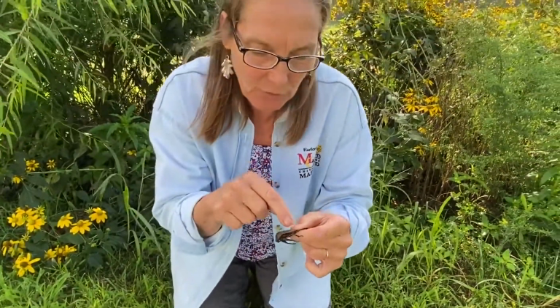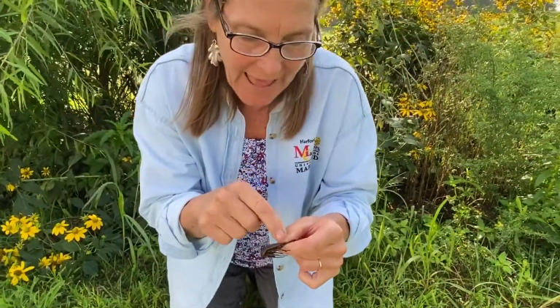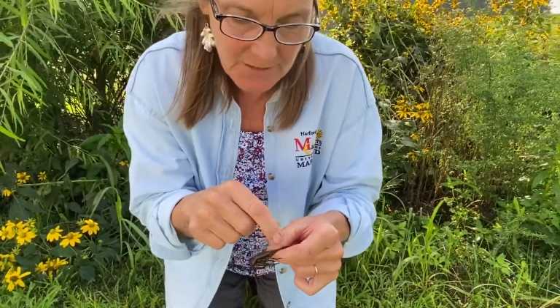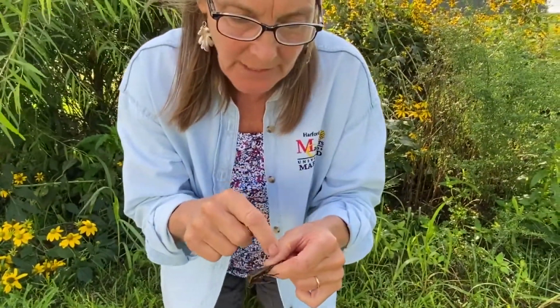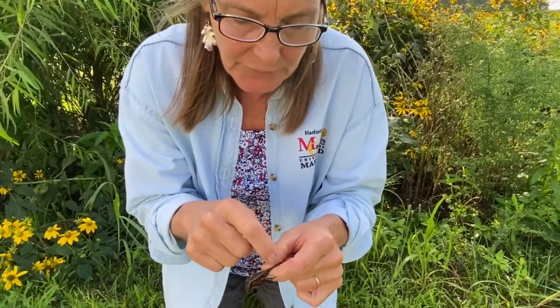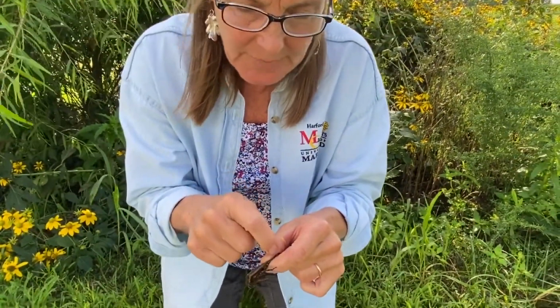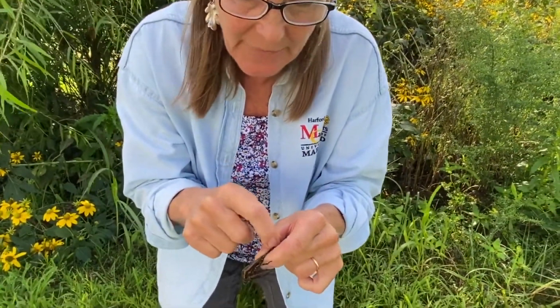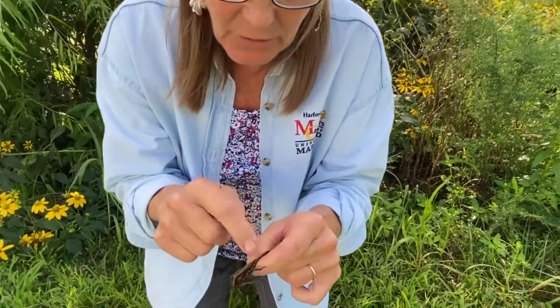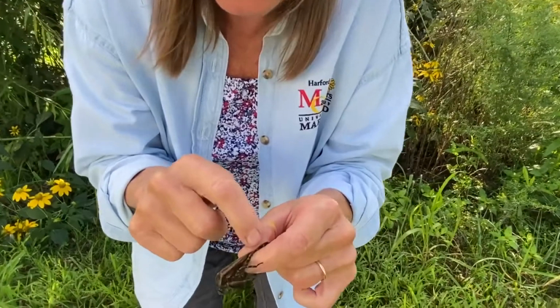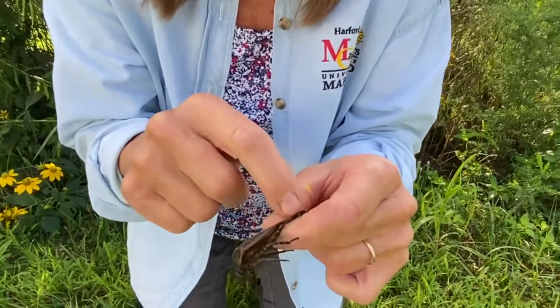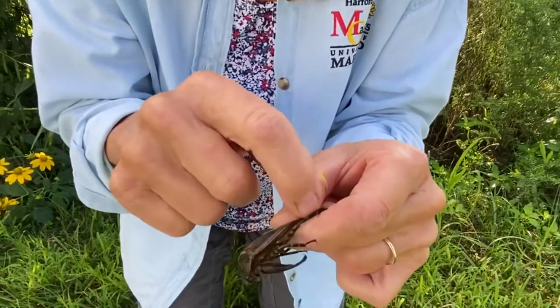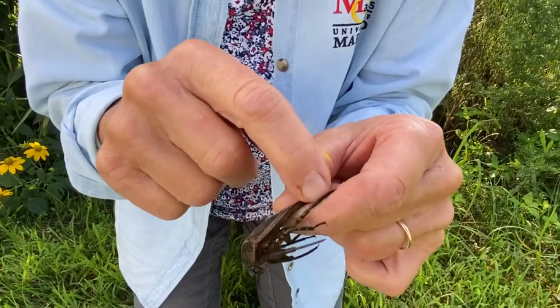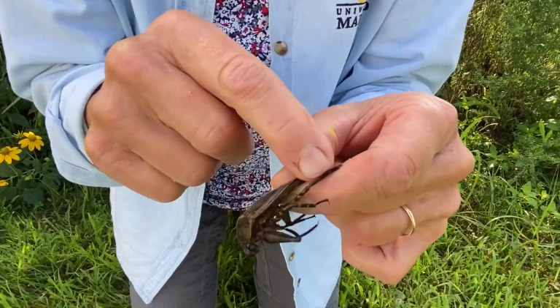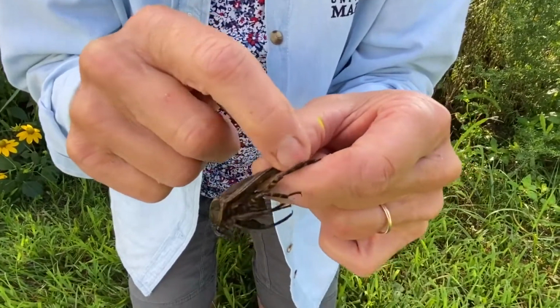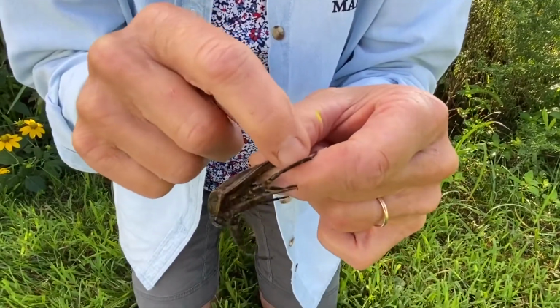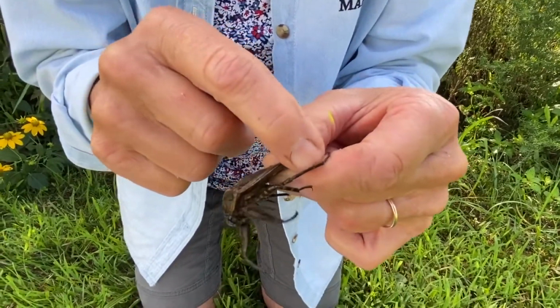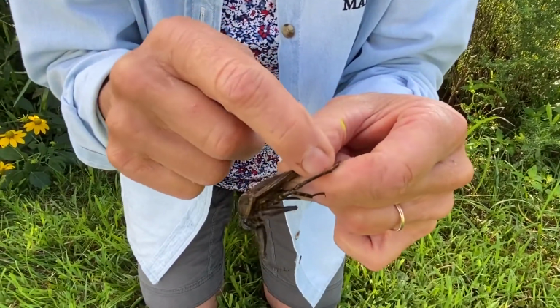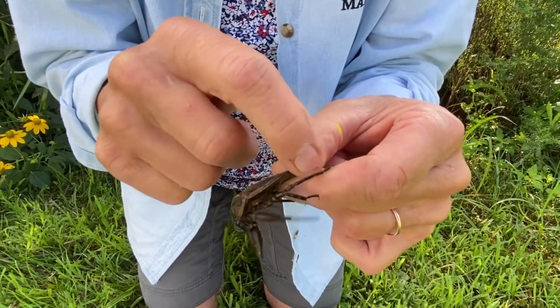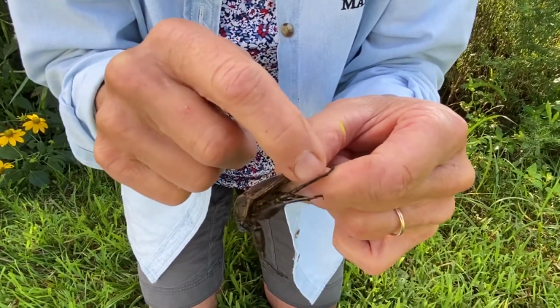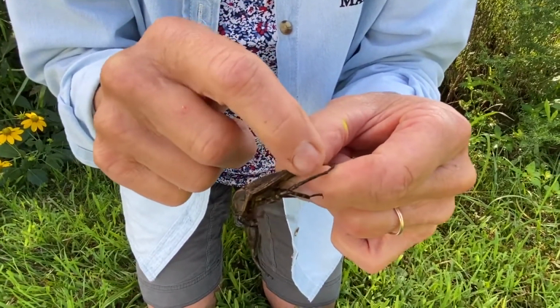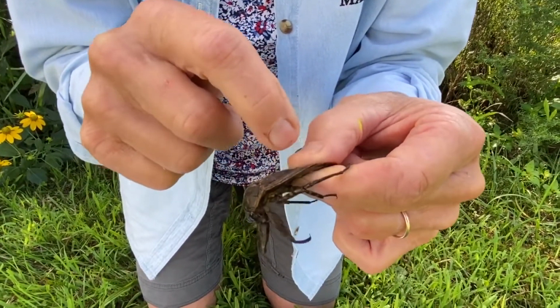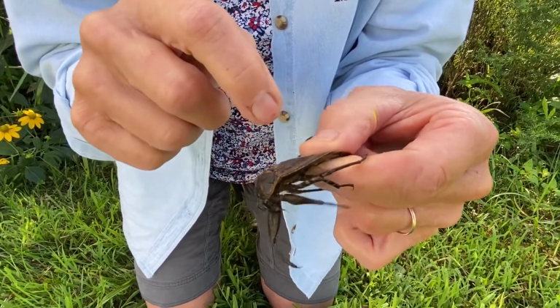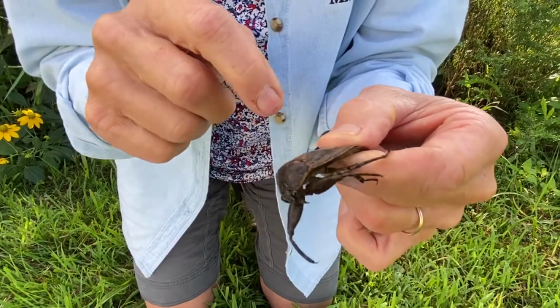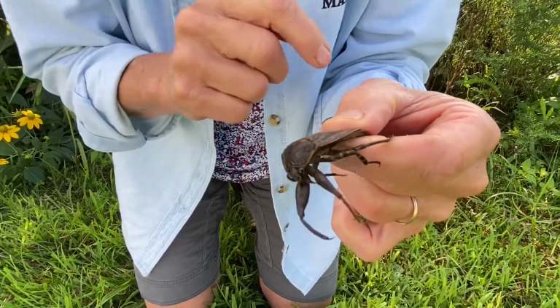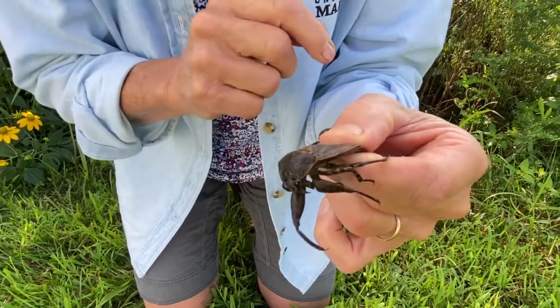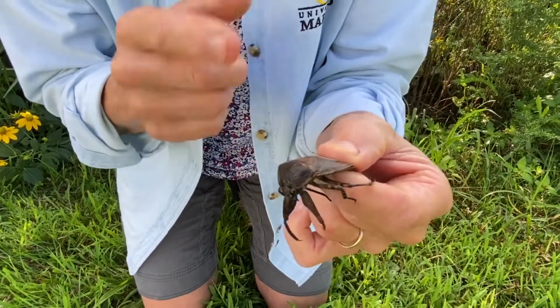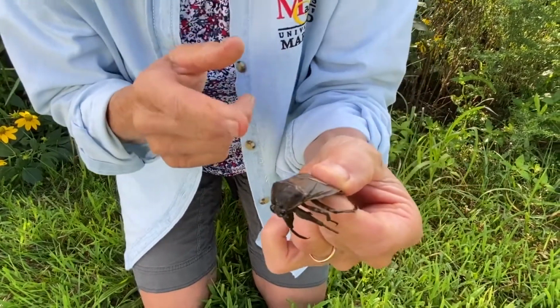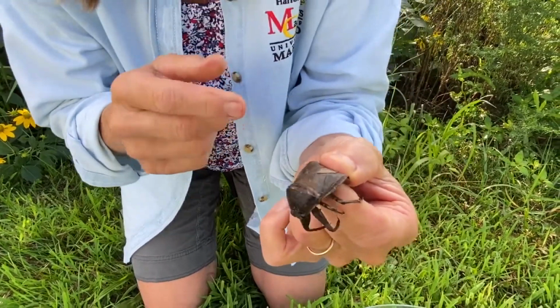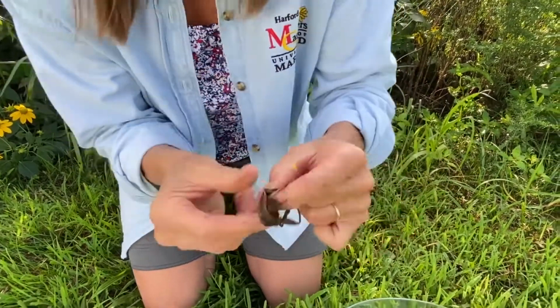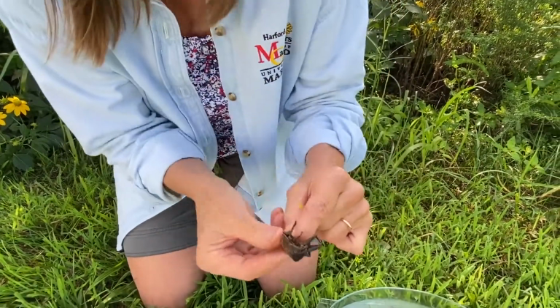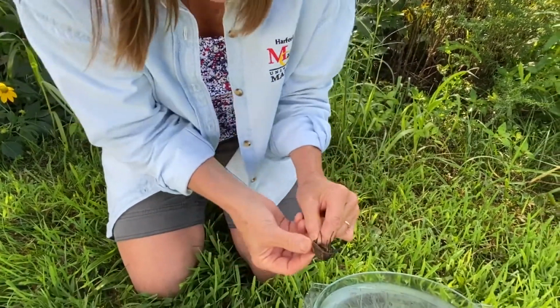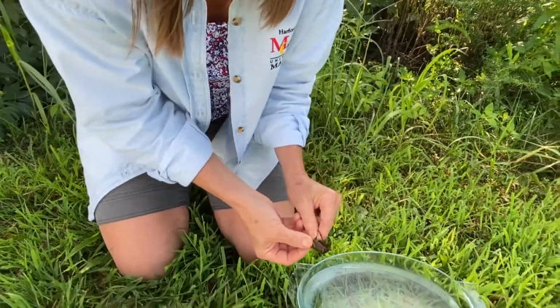His legs are flattened, and oftentimes they have hair on those hind legs so they can use them like little oars for navigating through the water. He's attracted to lights at night.